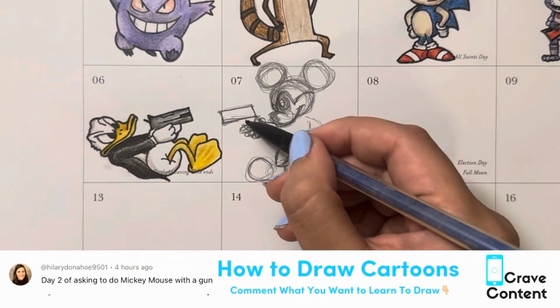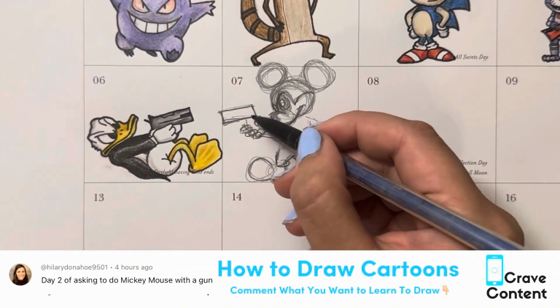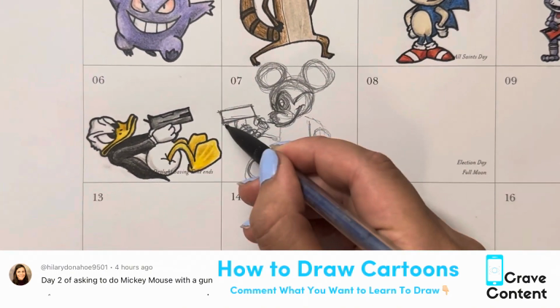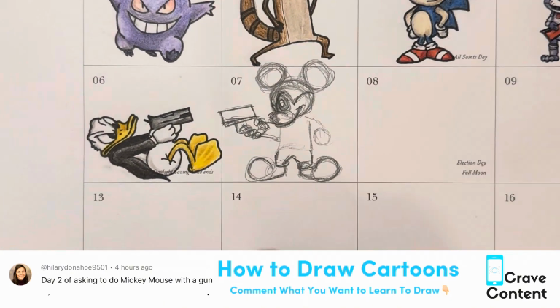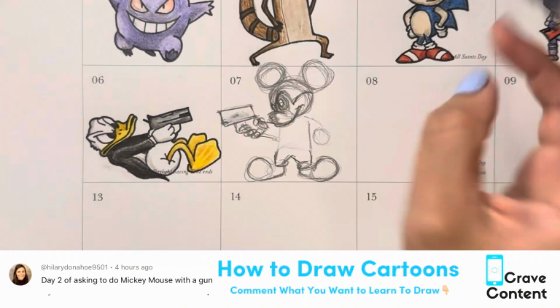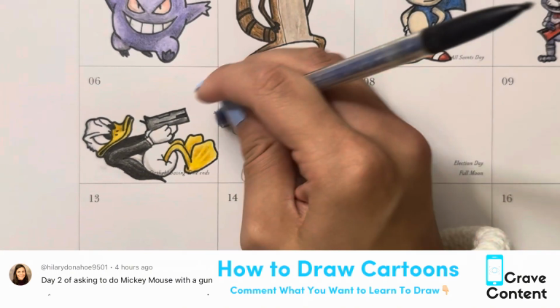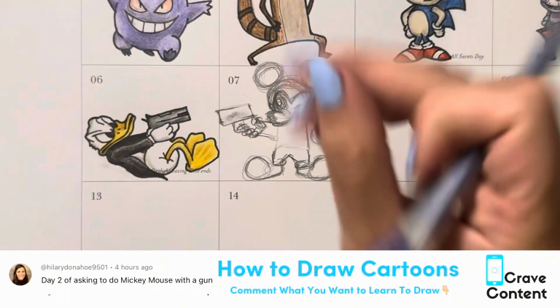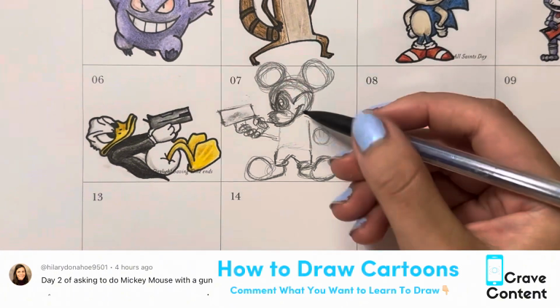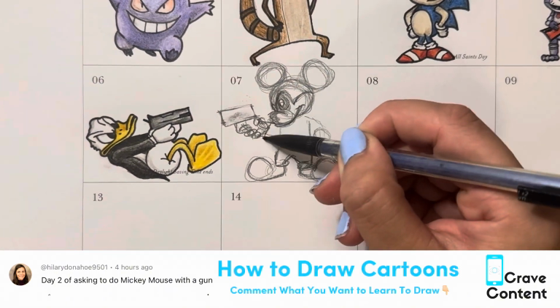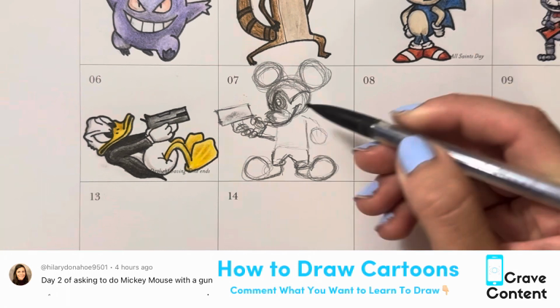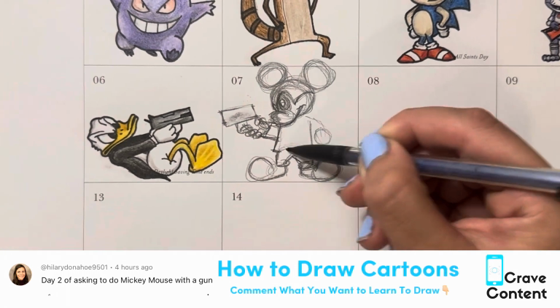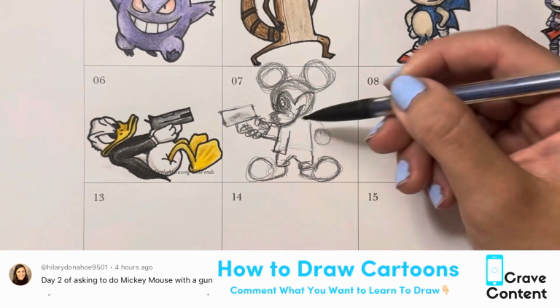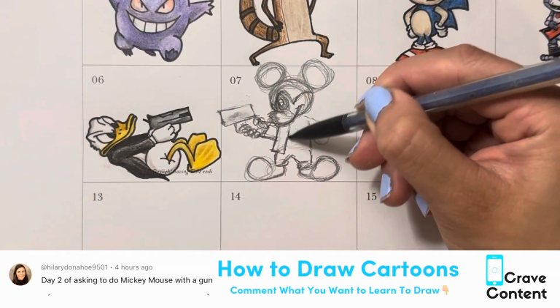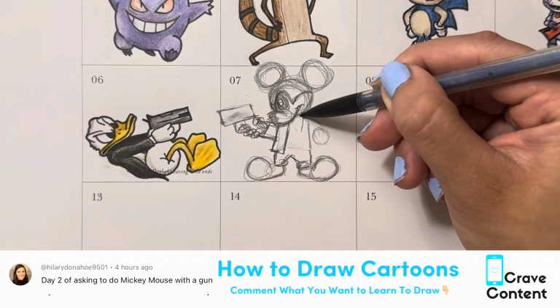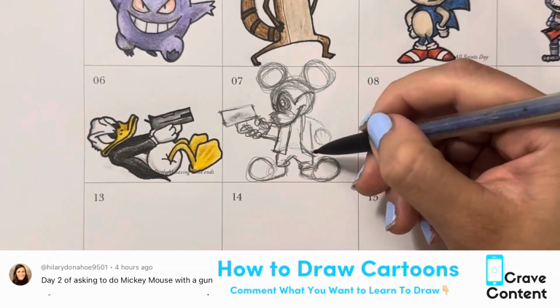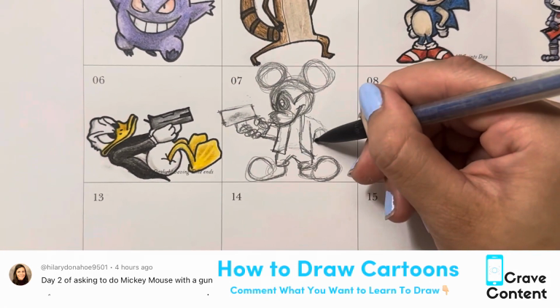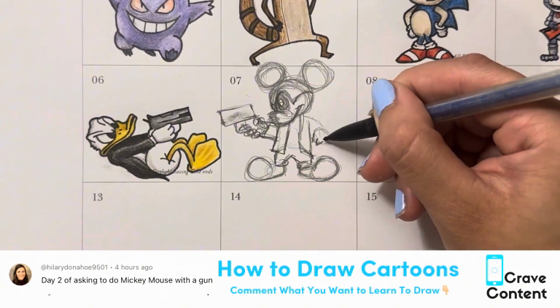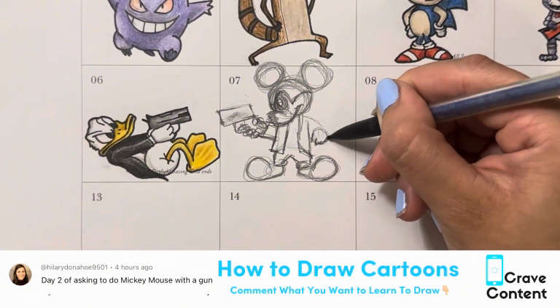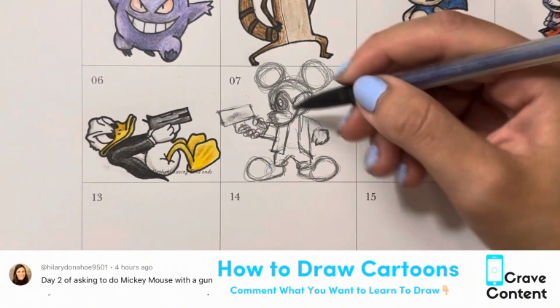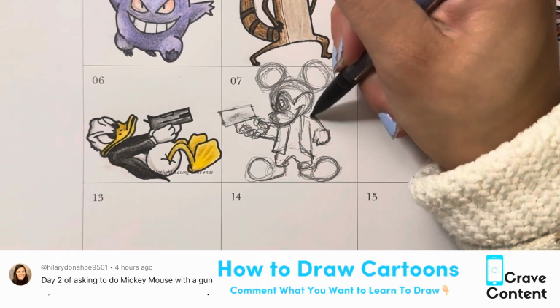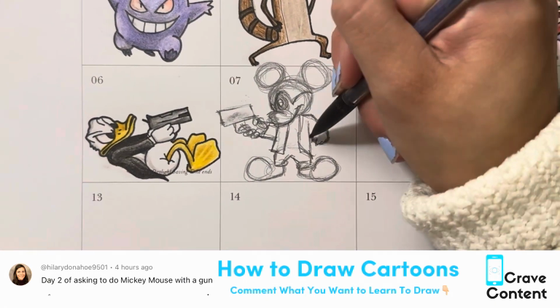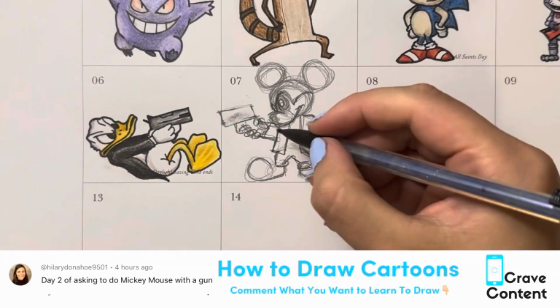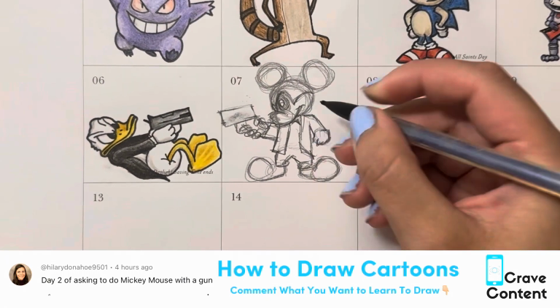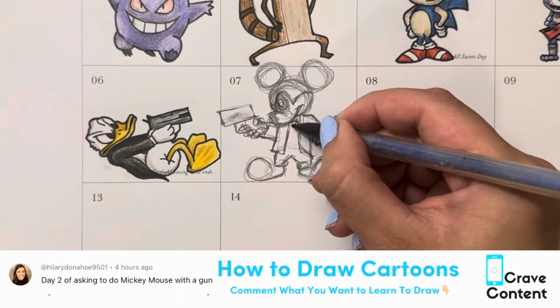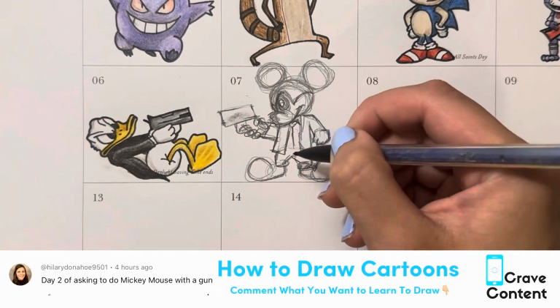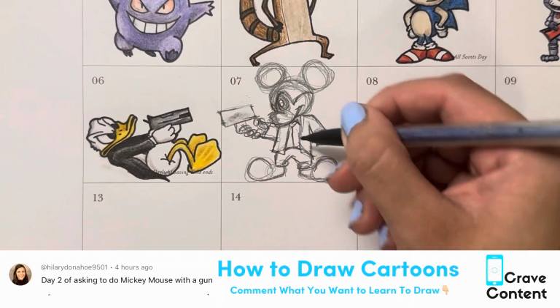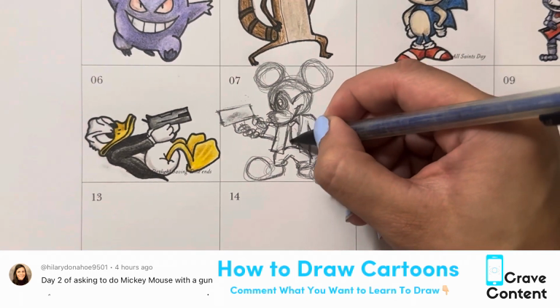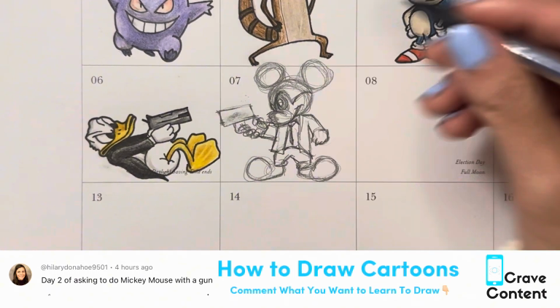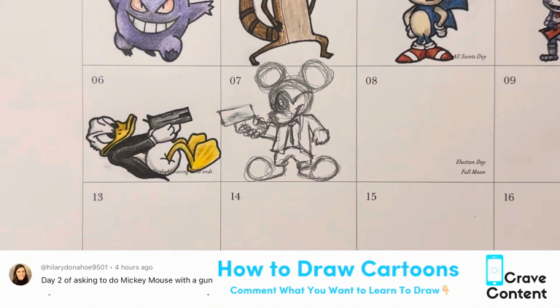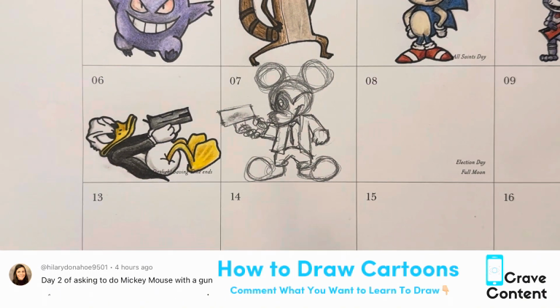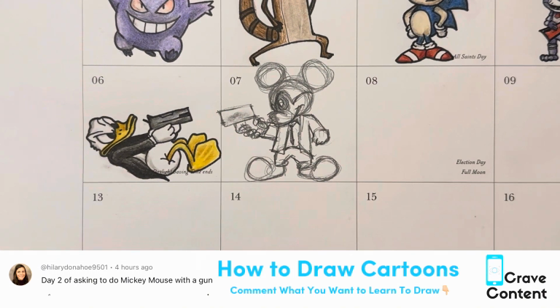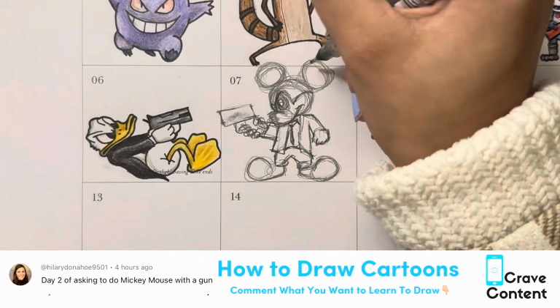Anyways, we got Mickey Mouse here today pointing a gun at Donald Duck. They're kind of at a little duel, and both of them are in tuxes because I had to make them nice and fun — you can't just make them boring.